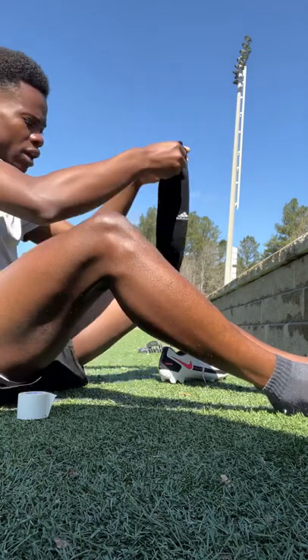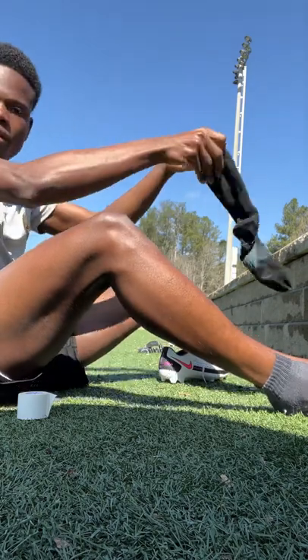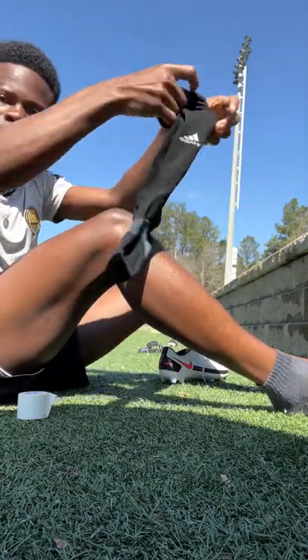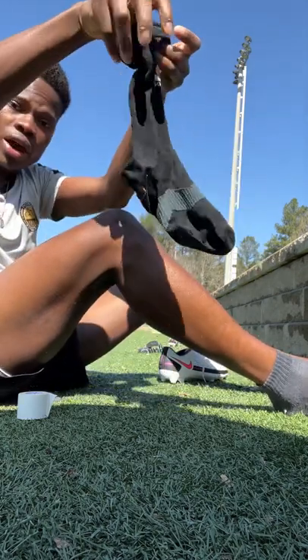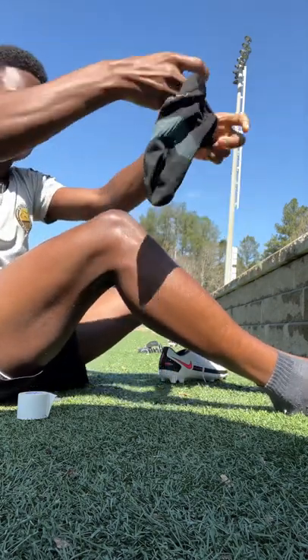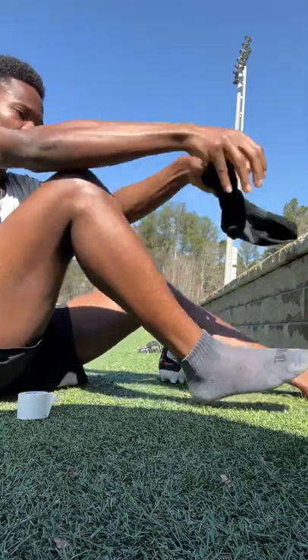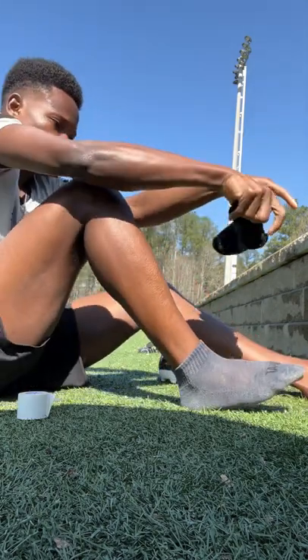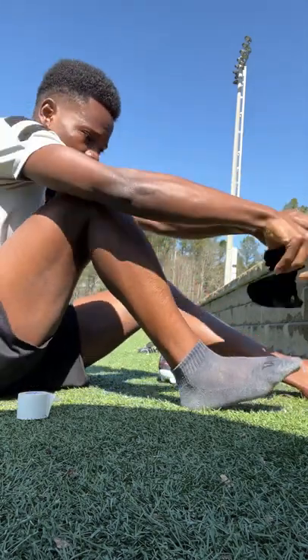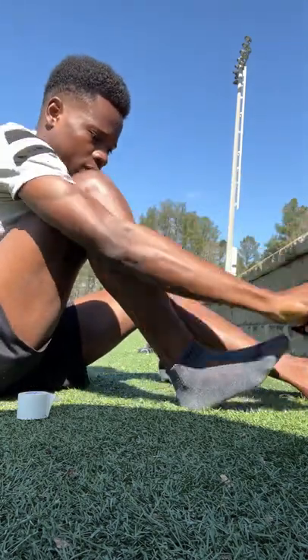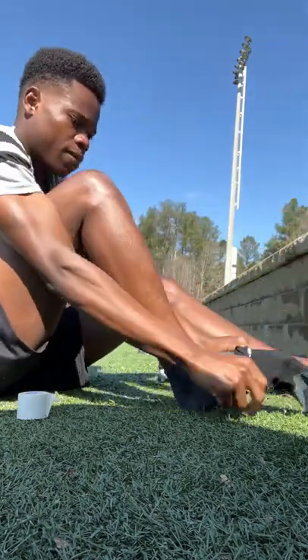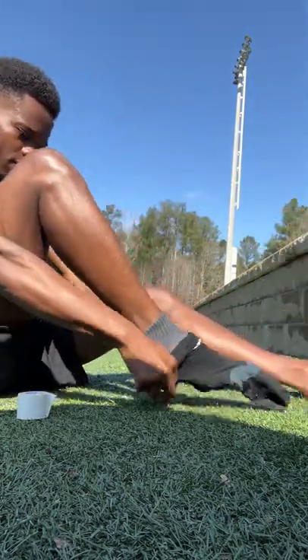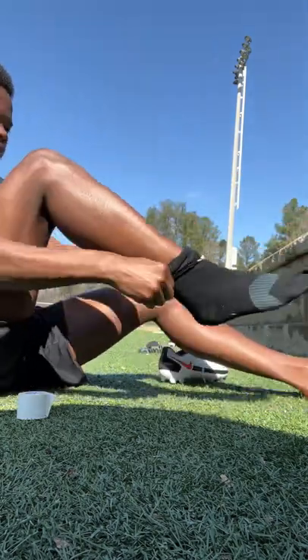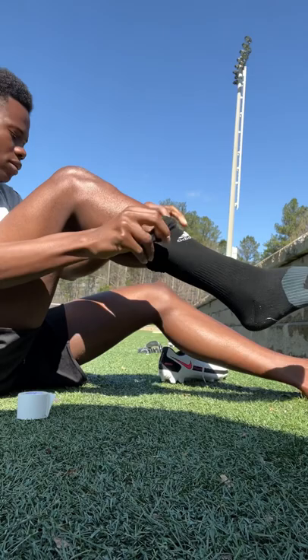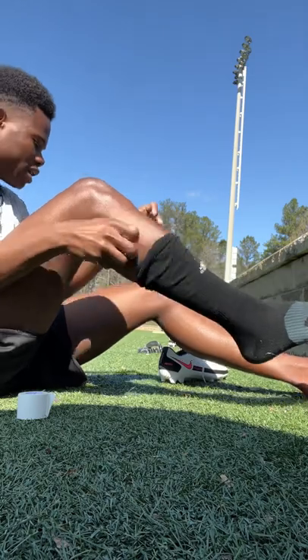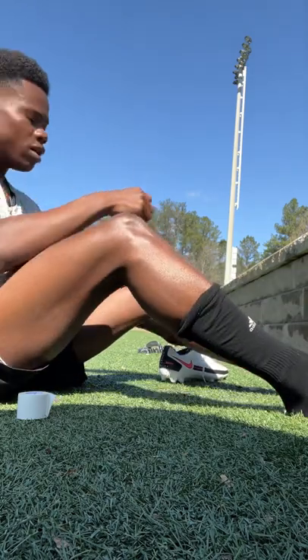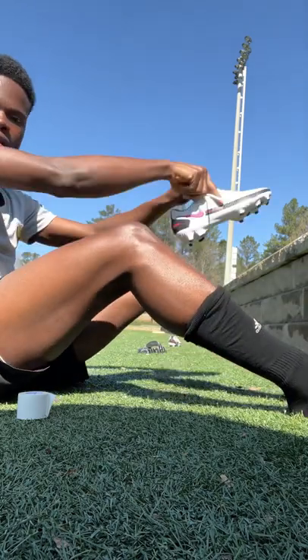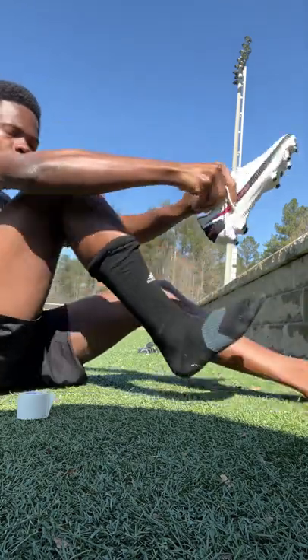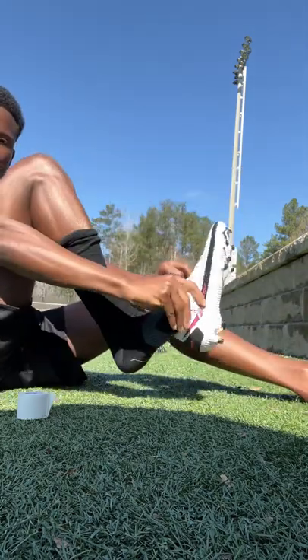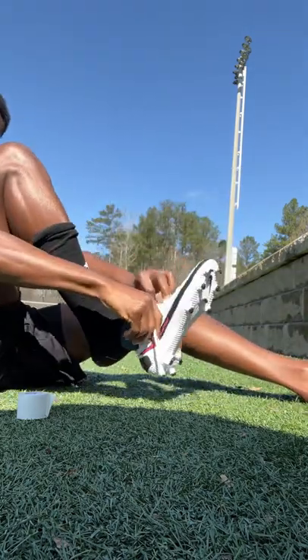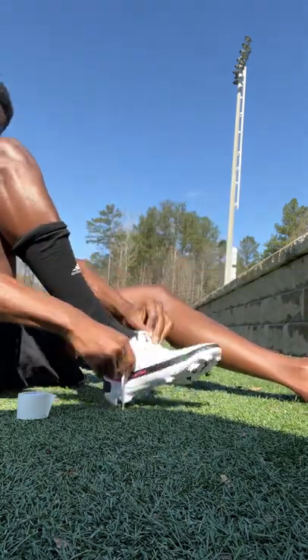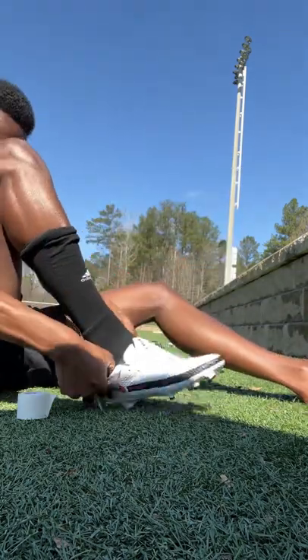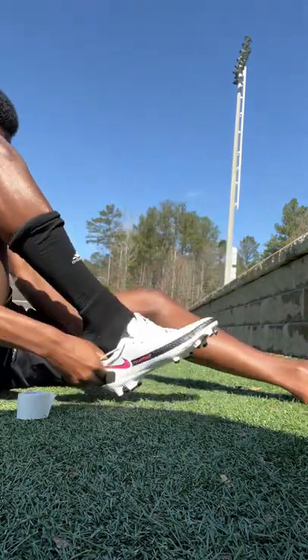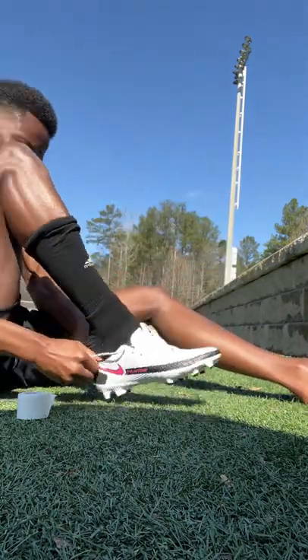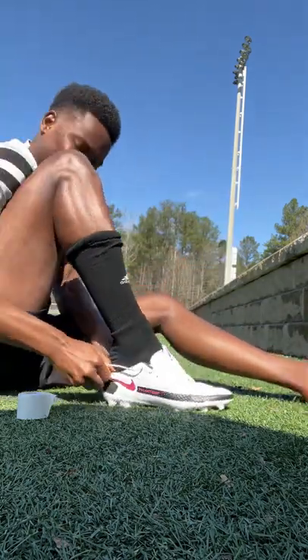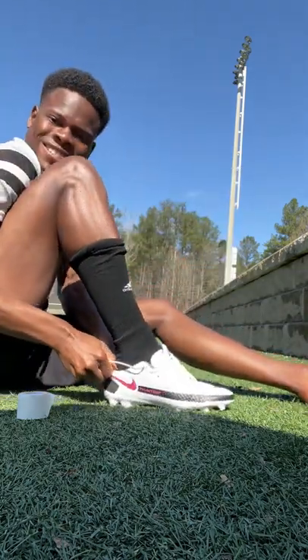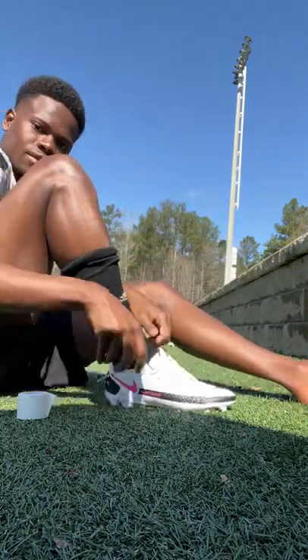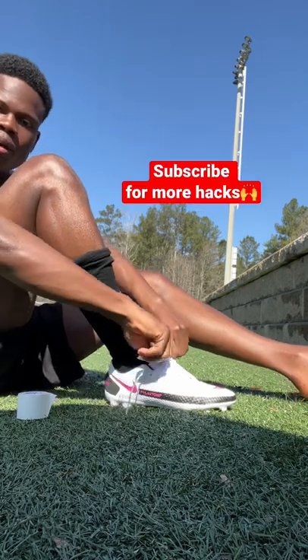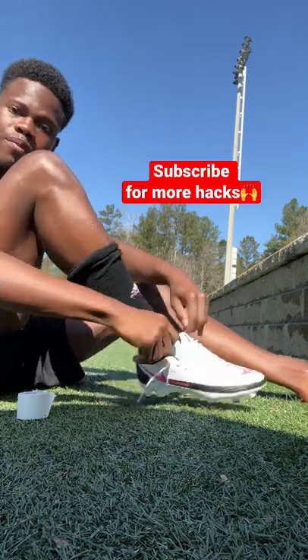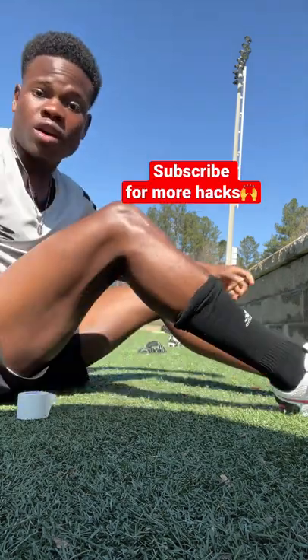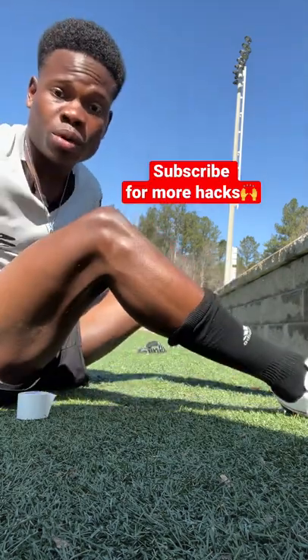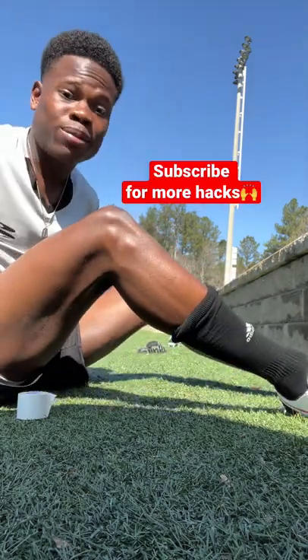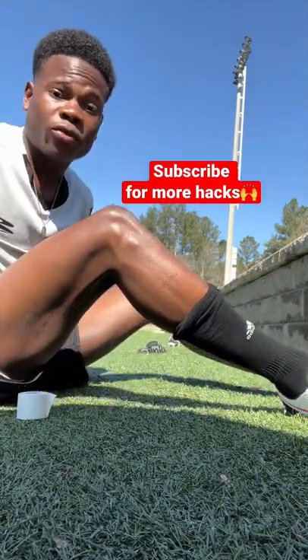Then you want to wear your actual game socks, just like that. Put your cleats on, and then you're going to be able to play blister-free.